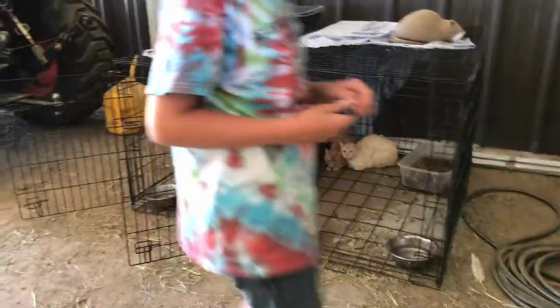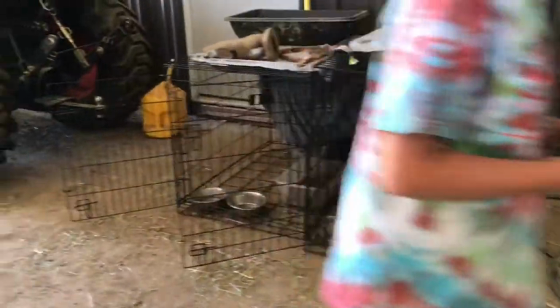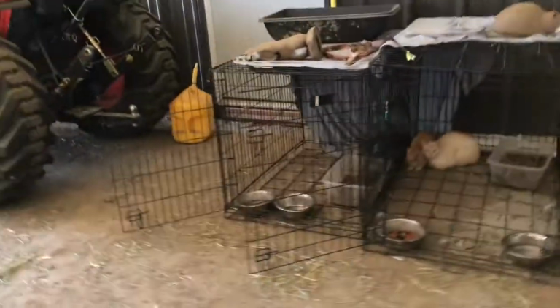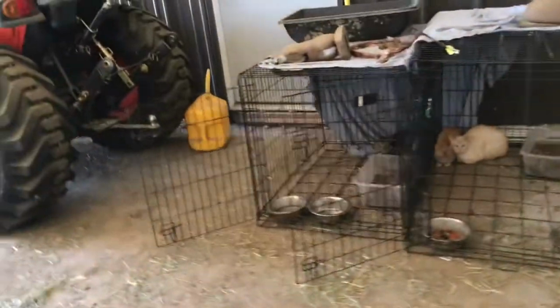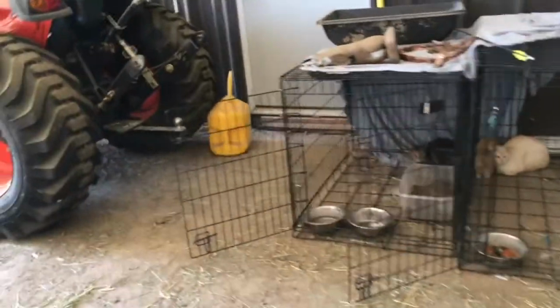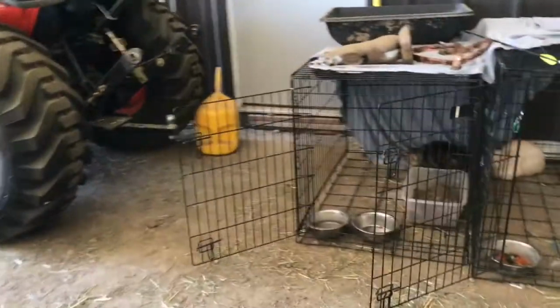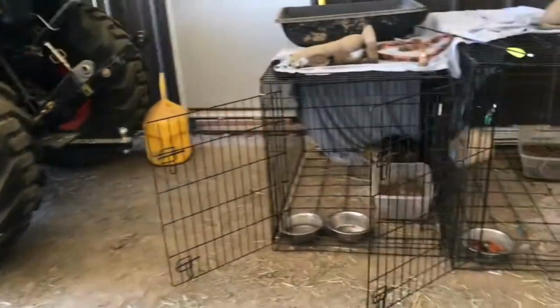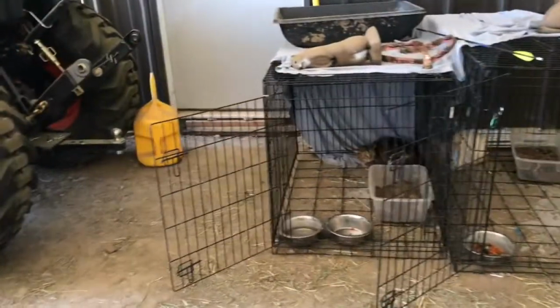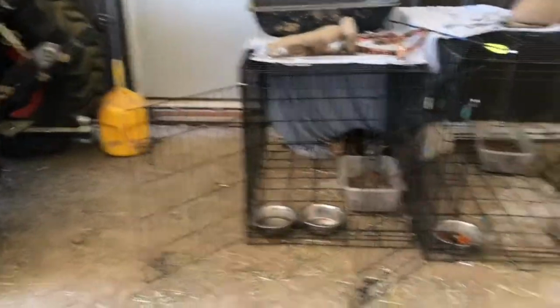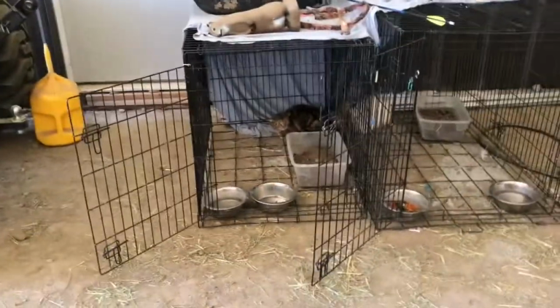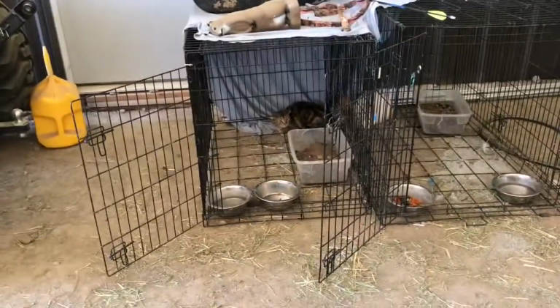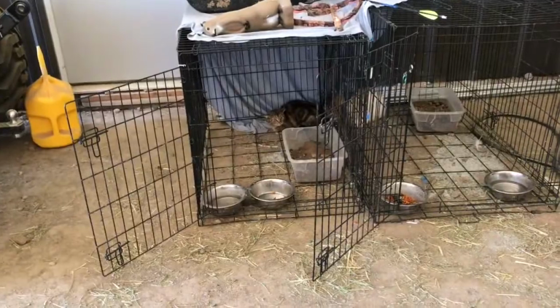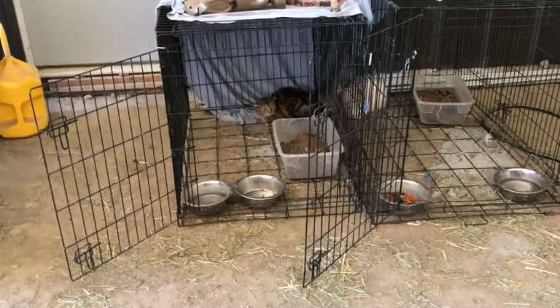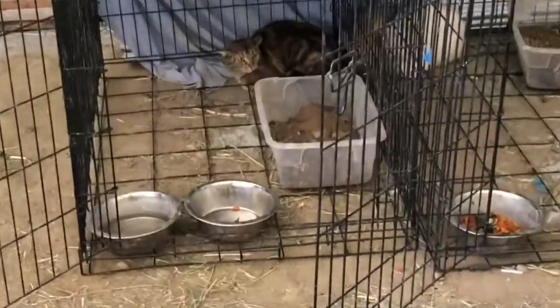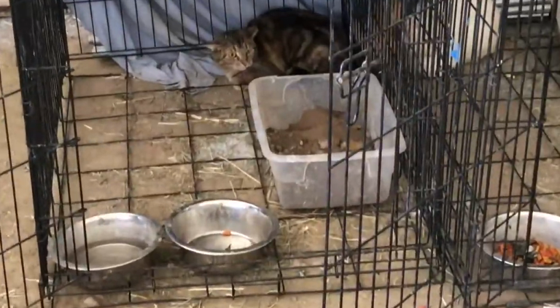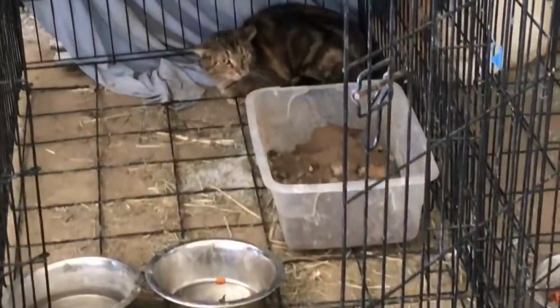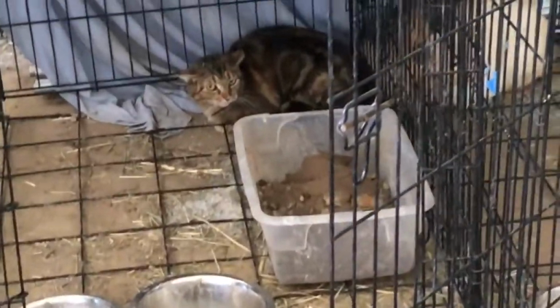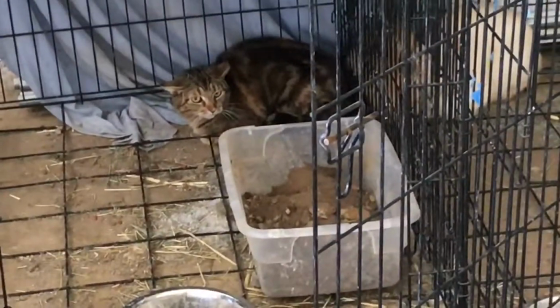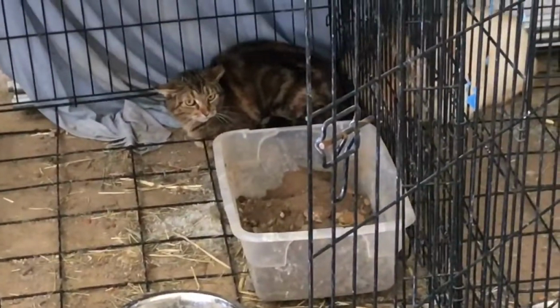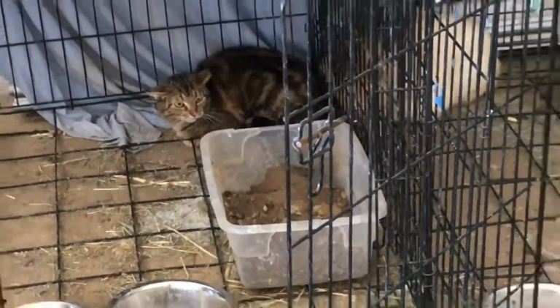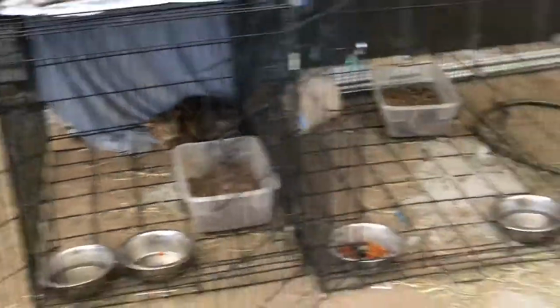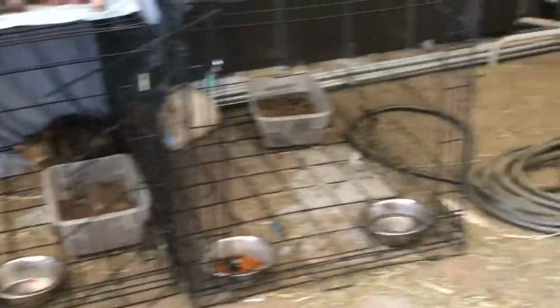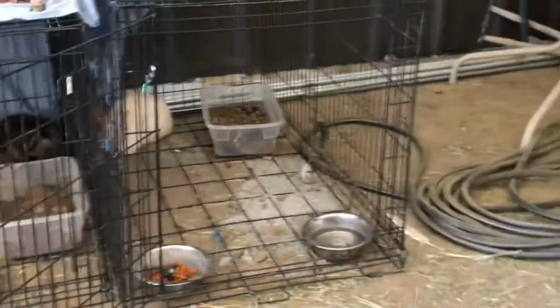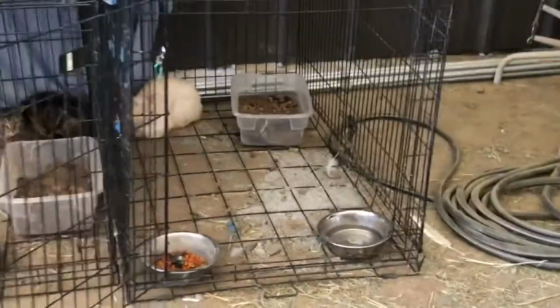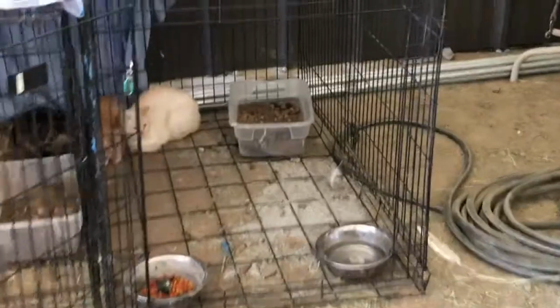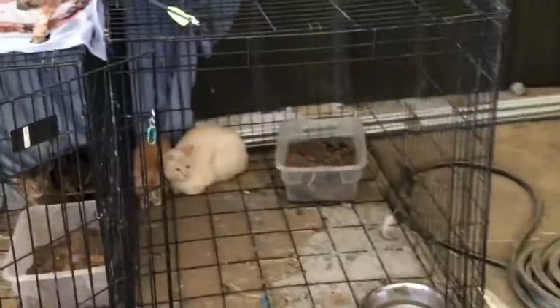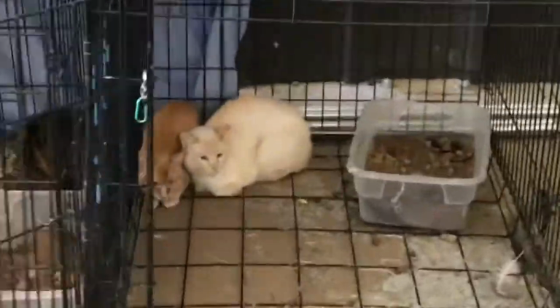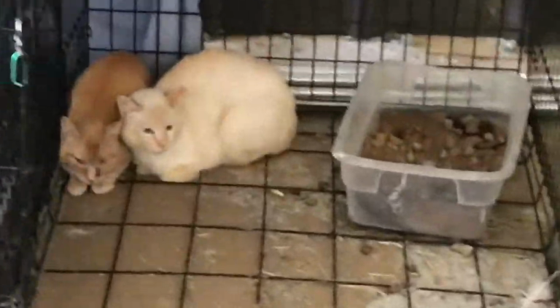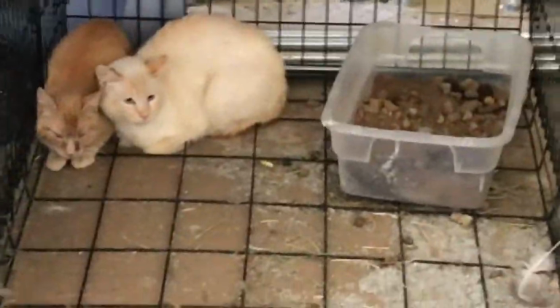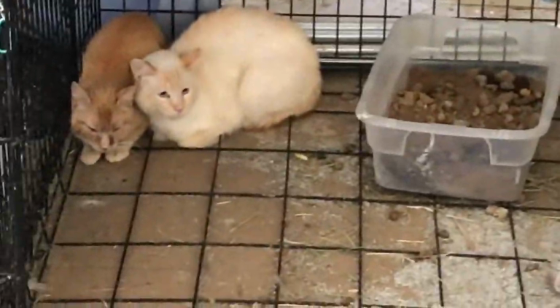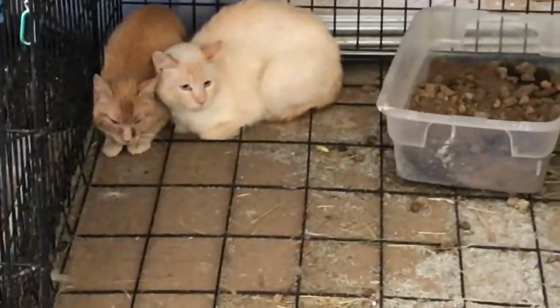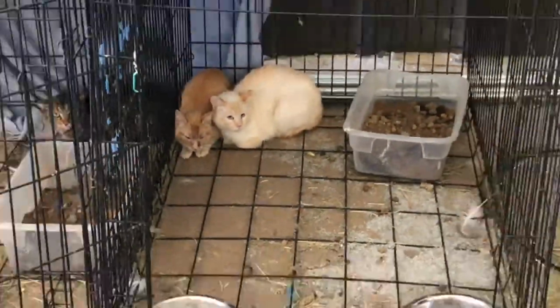Come on kitties, I know it's scary. Sushi. Sushi. Alright, kittens.